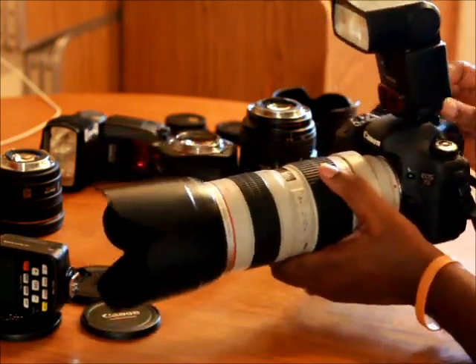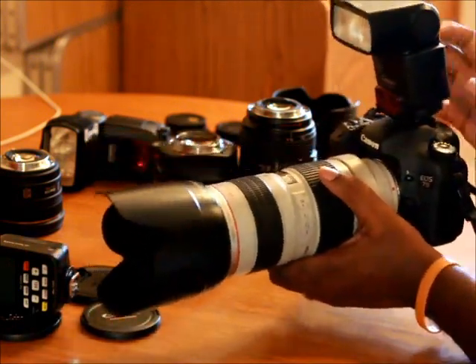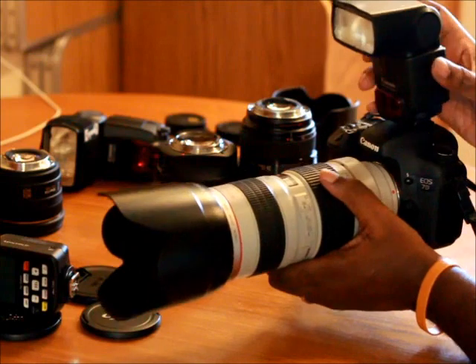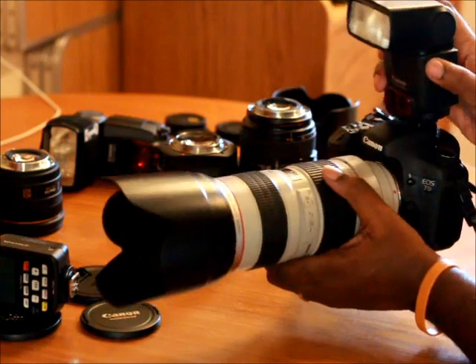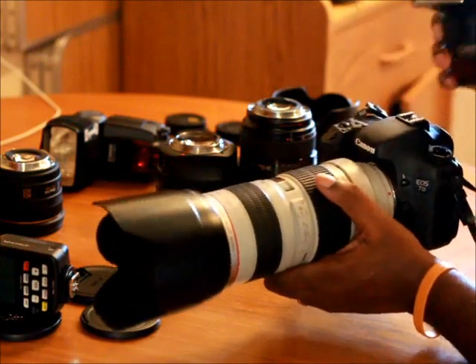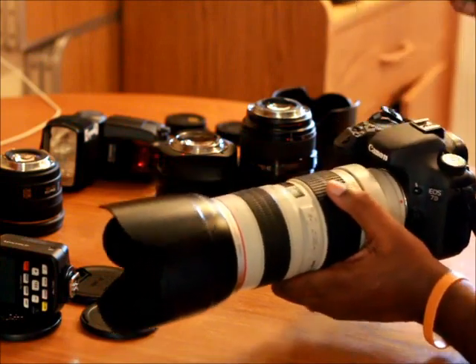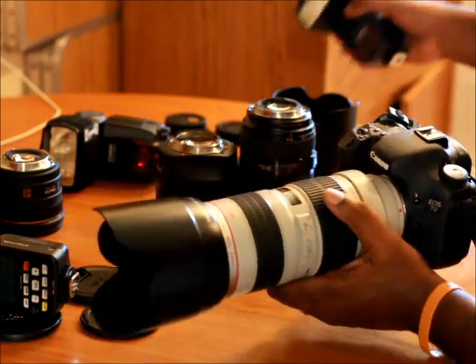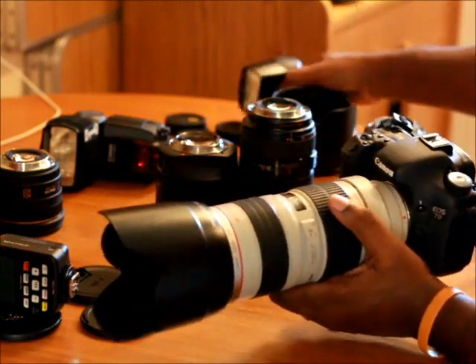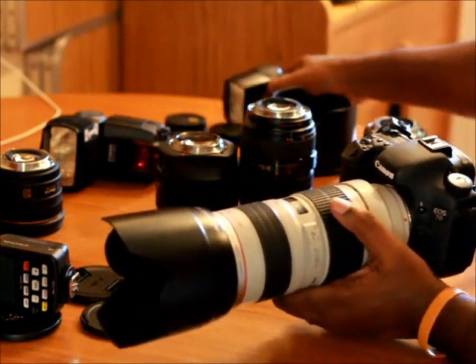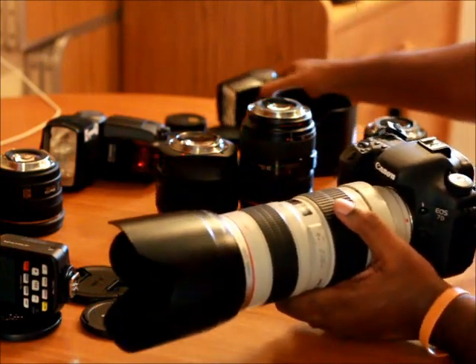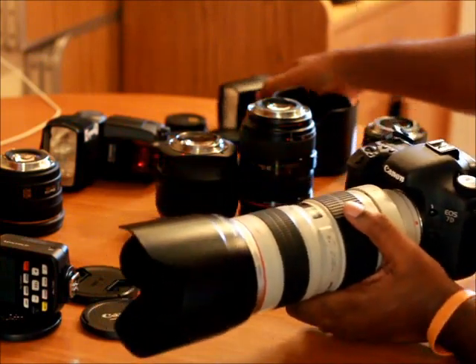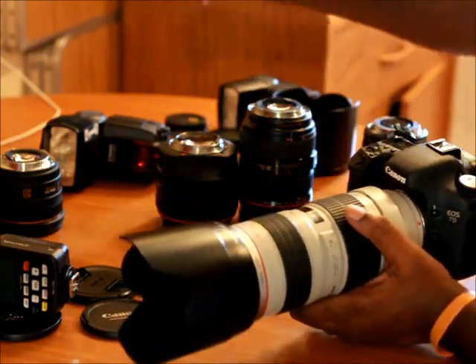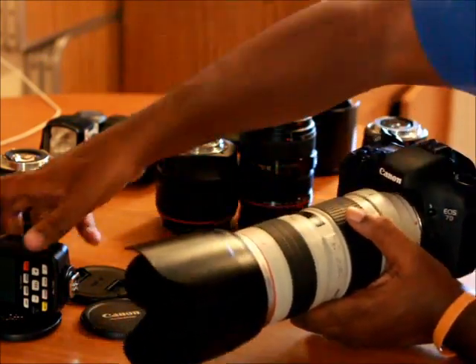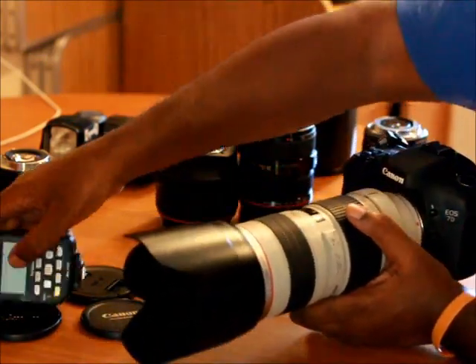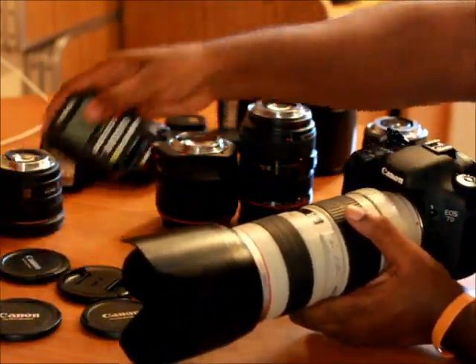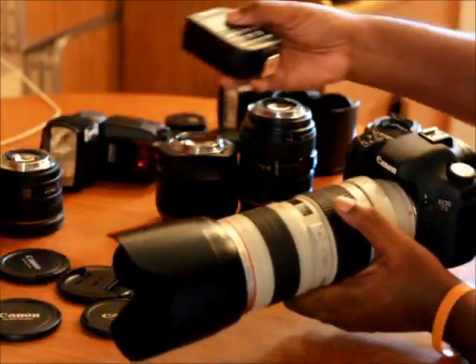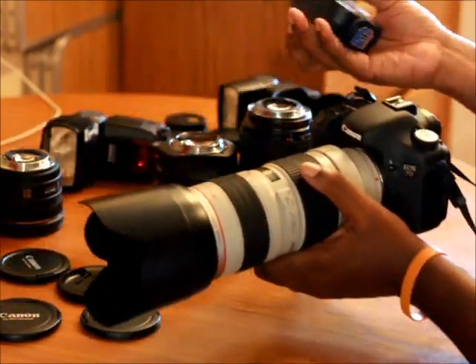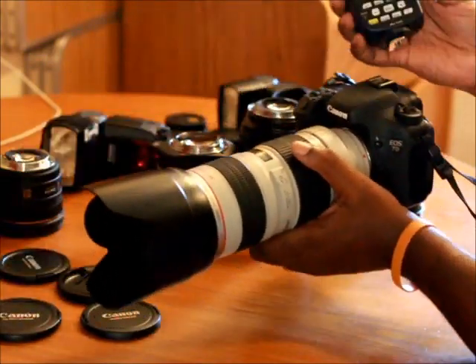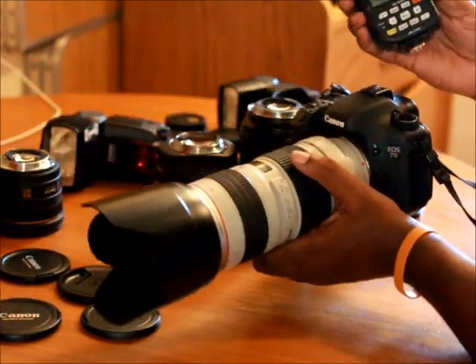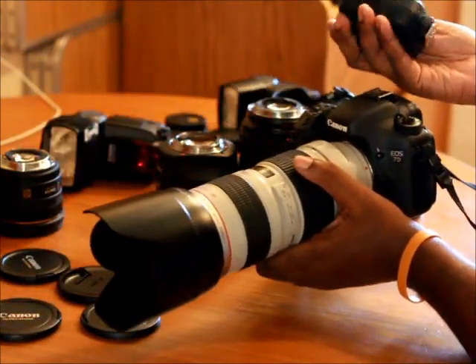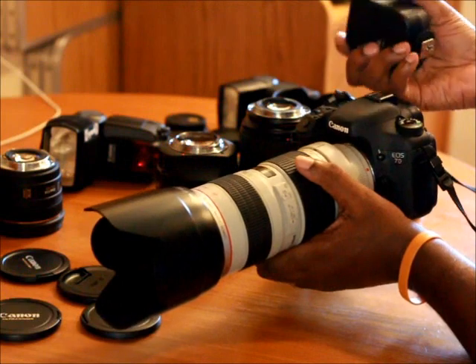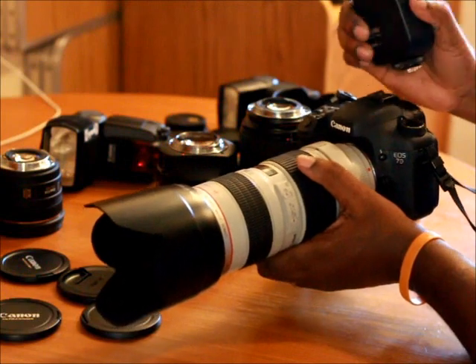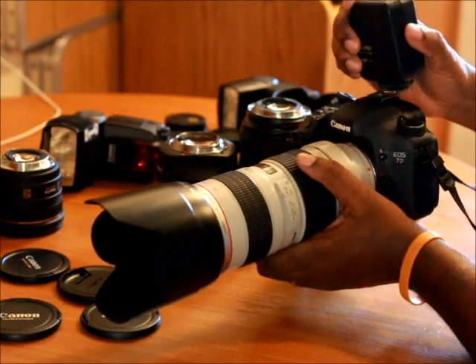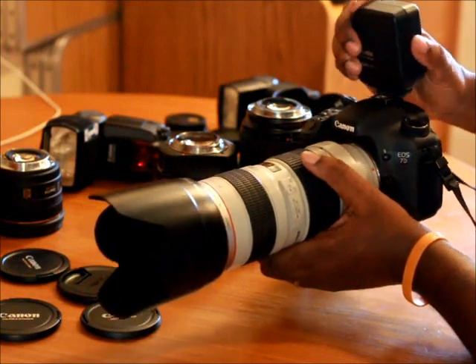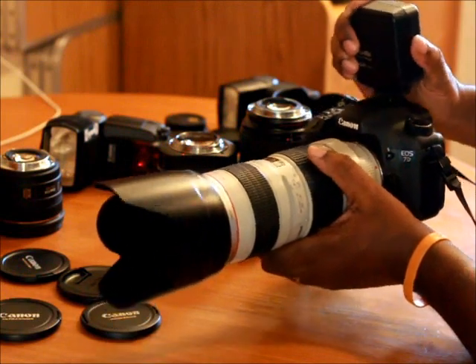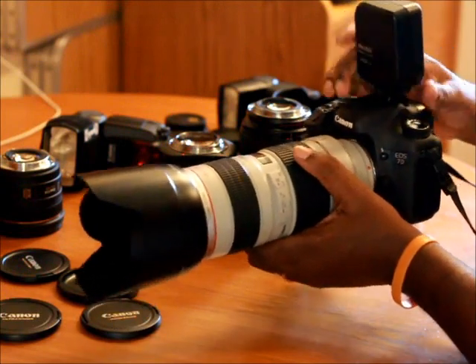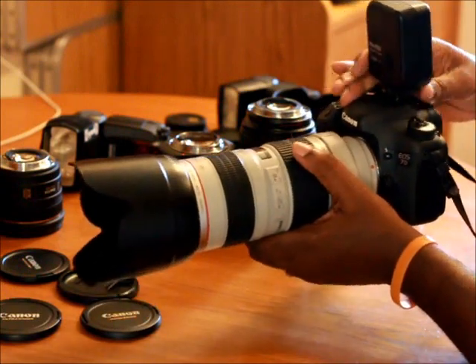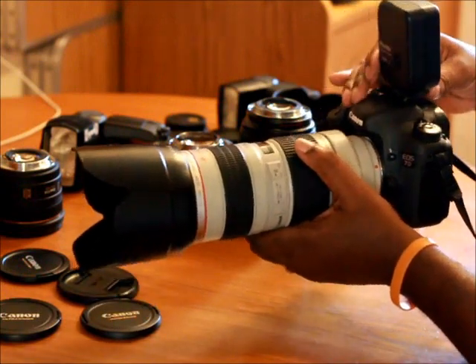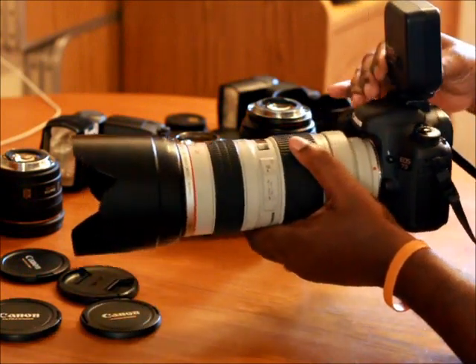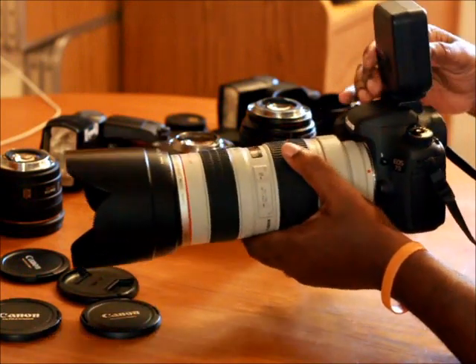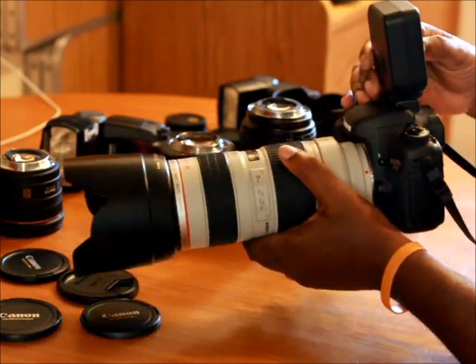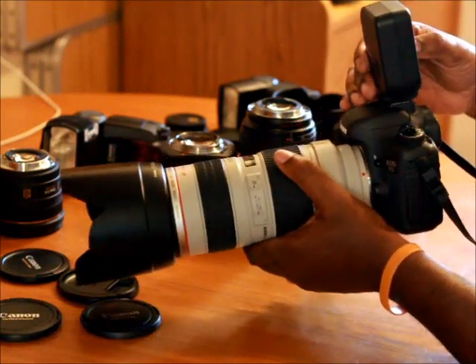And this is how it would look with my trigger transmitter. This is the Phottix Odin system — it's a pretty big transmitter.